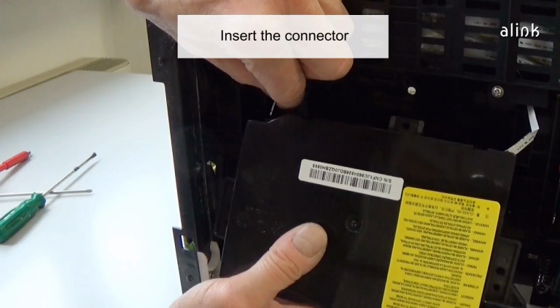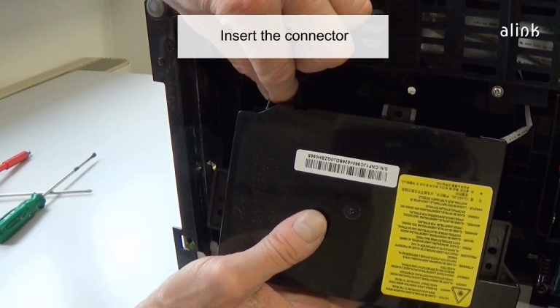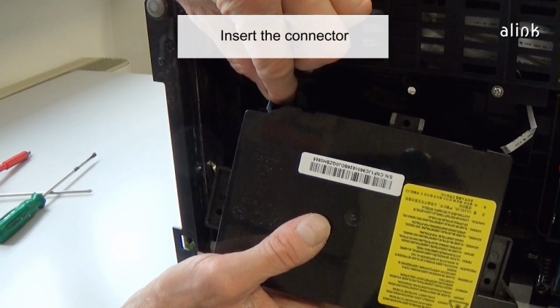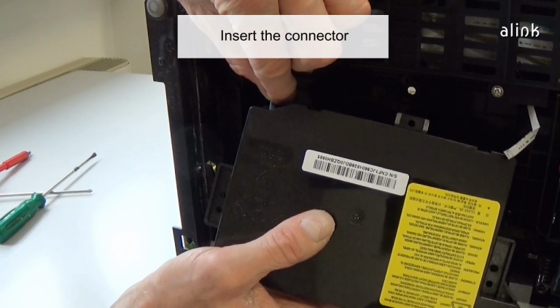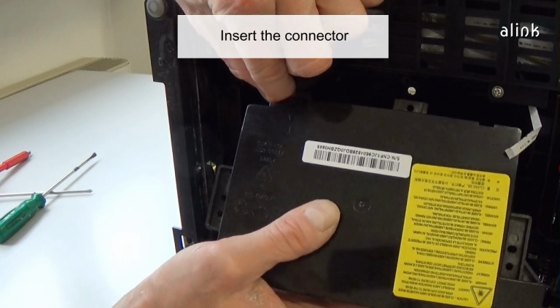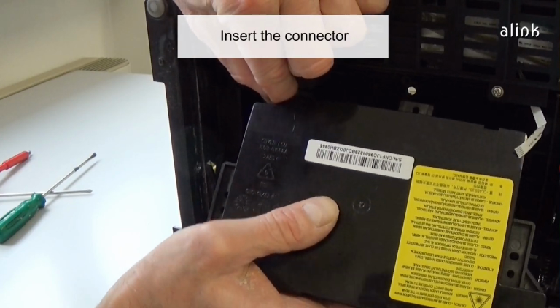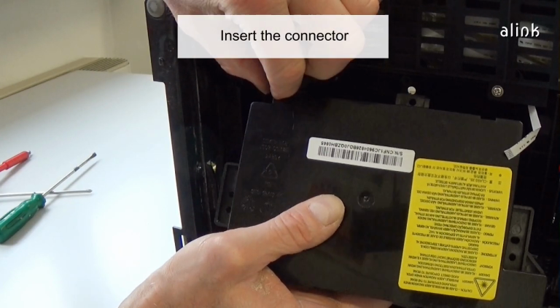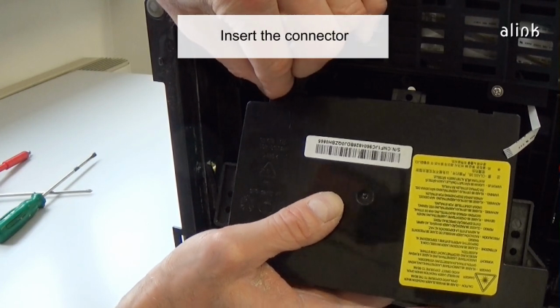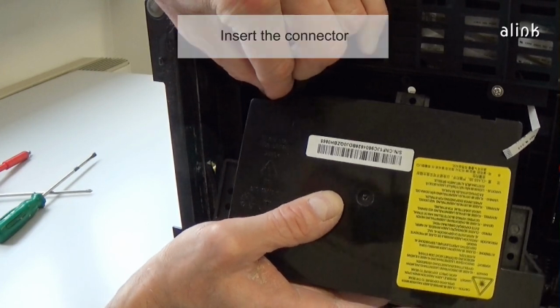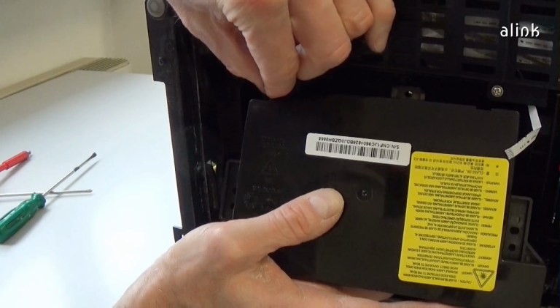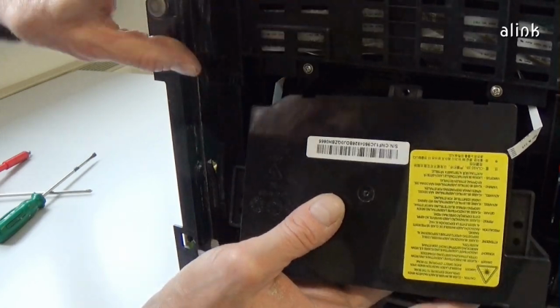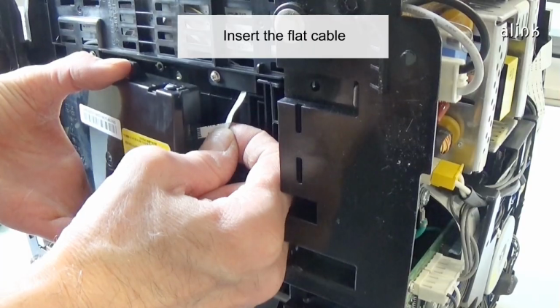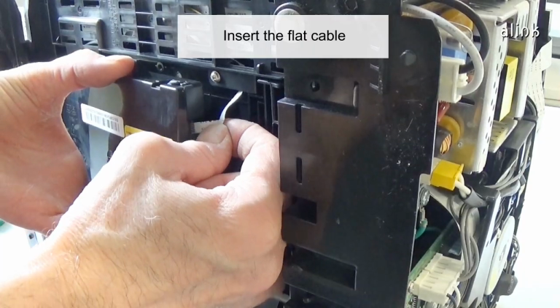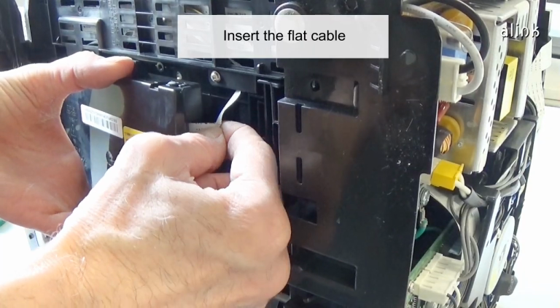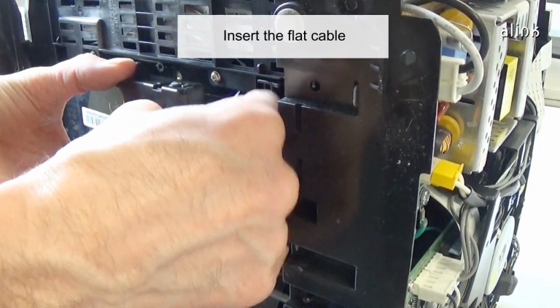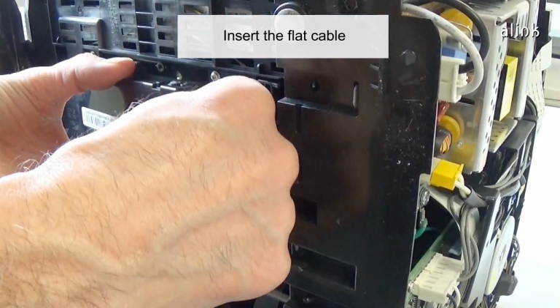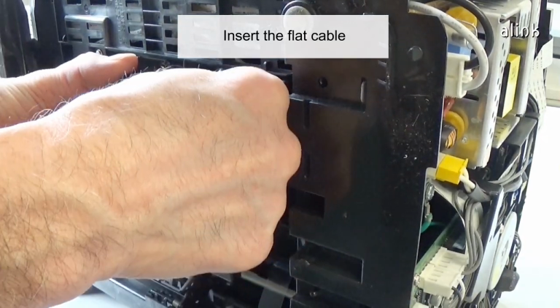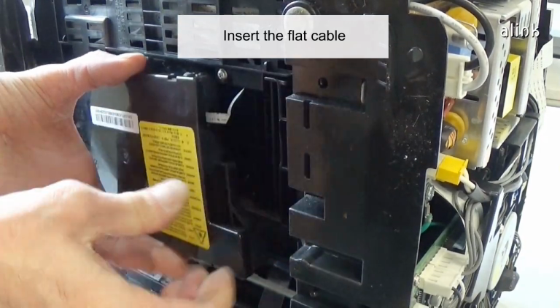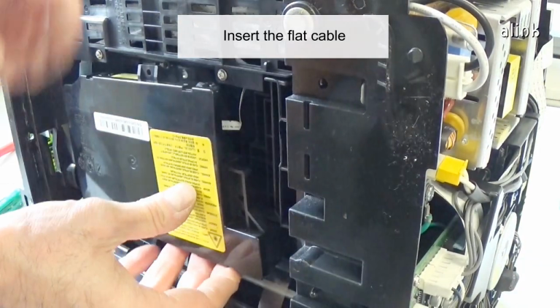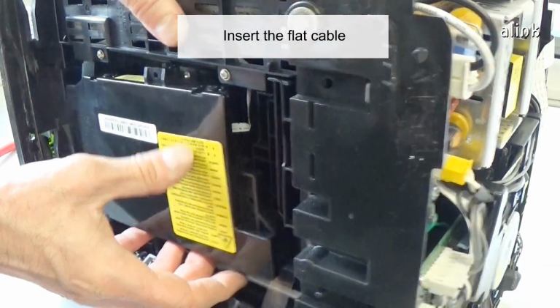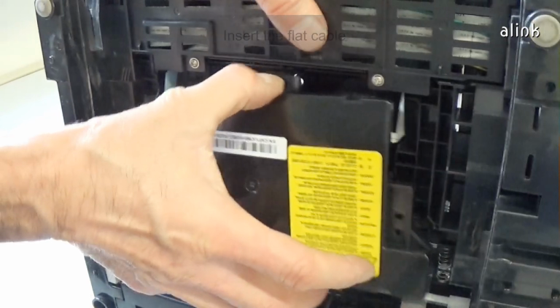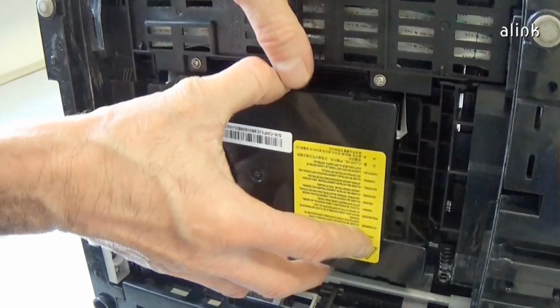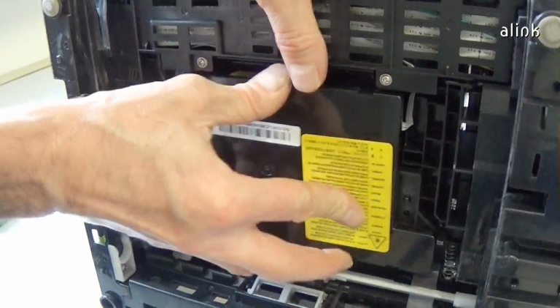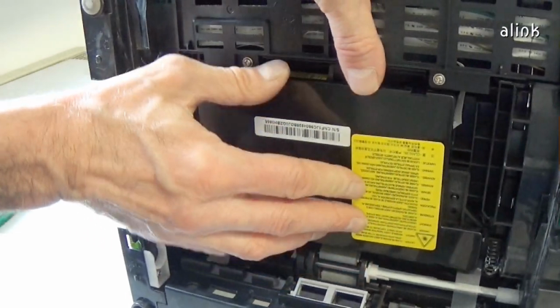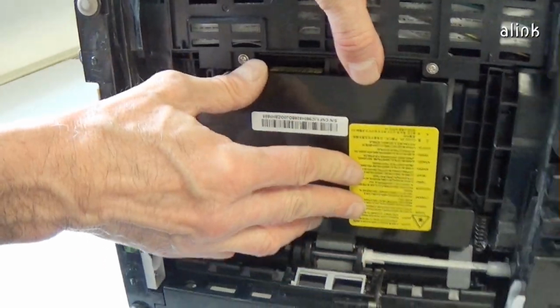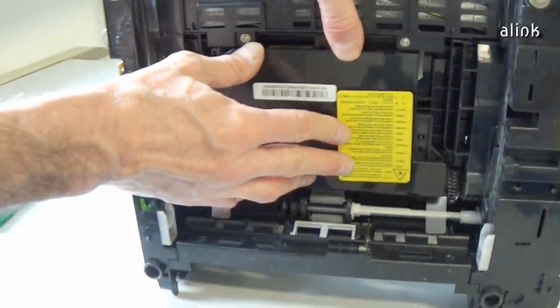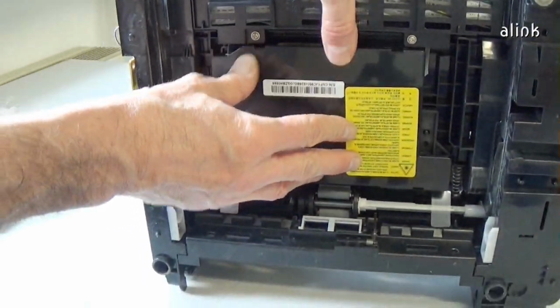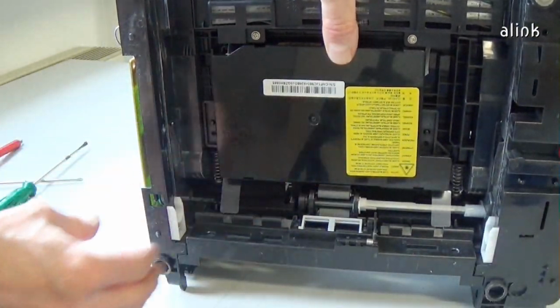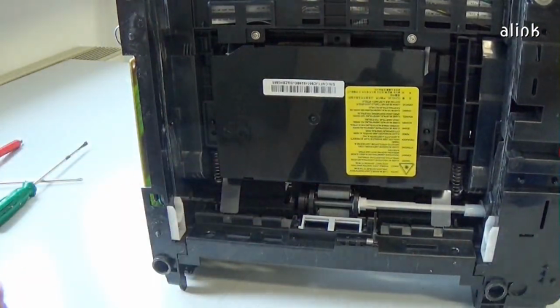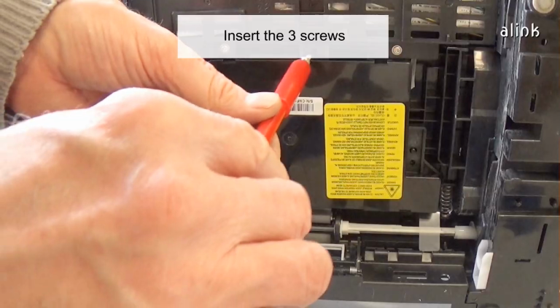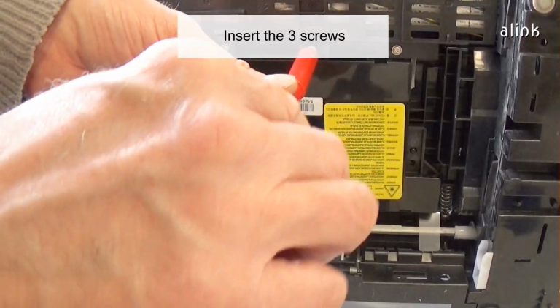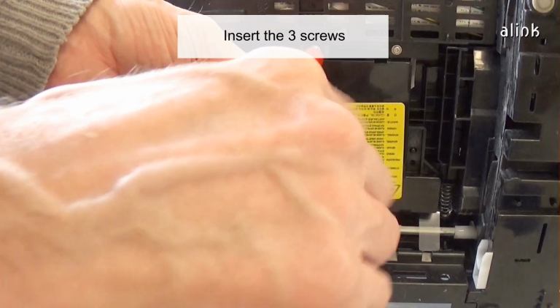Insert the connector. Insert the flat cable. Insert the three screws.